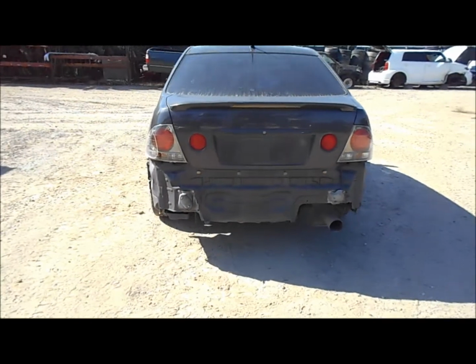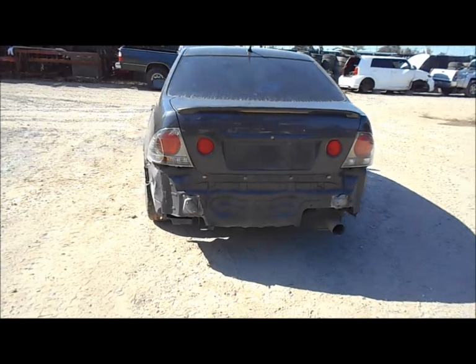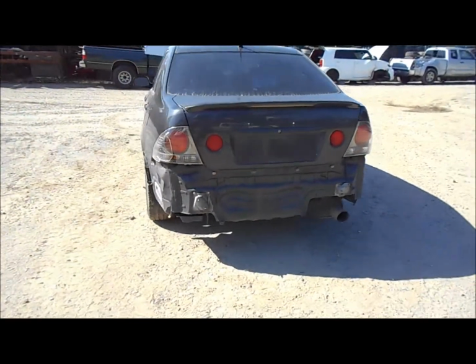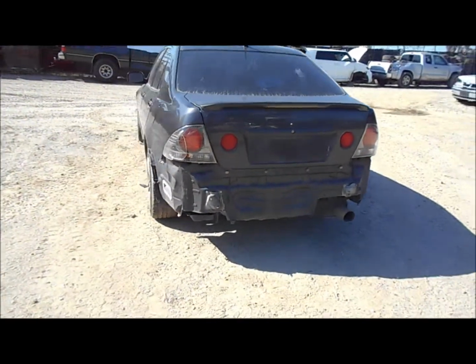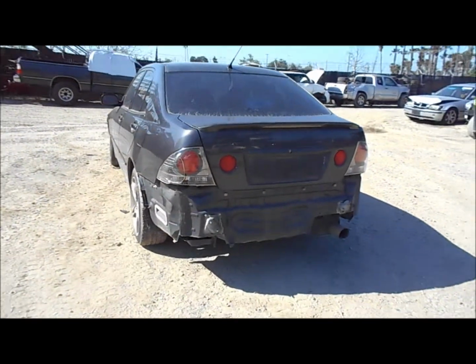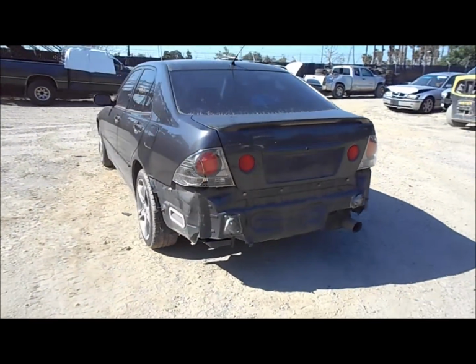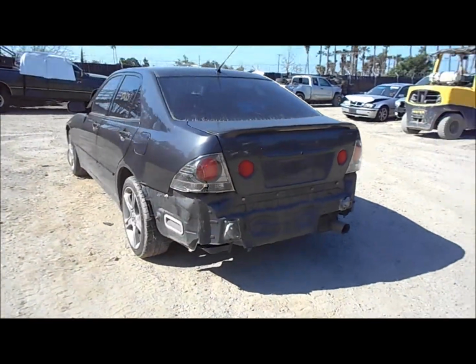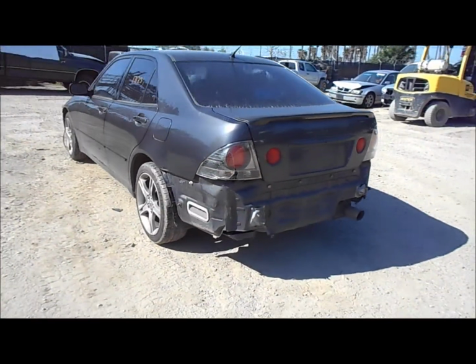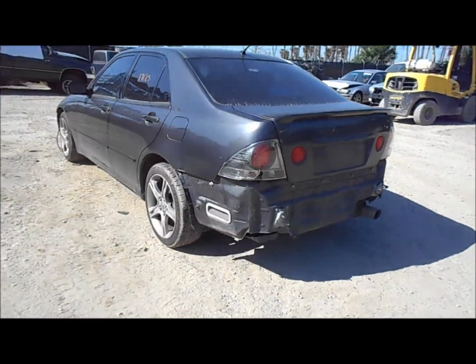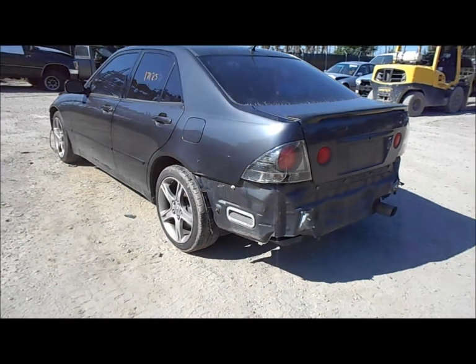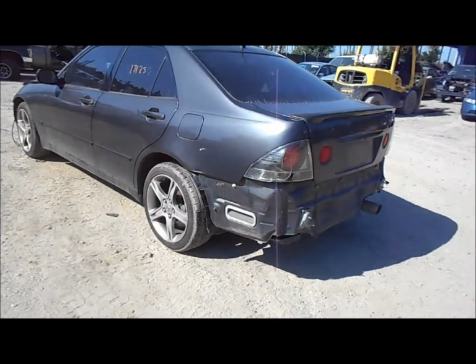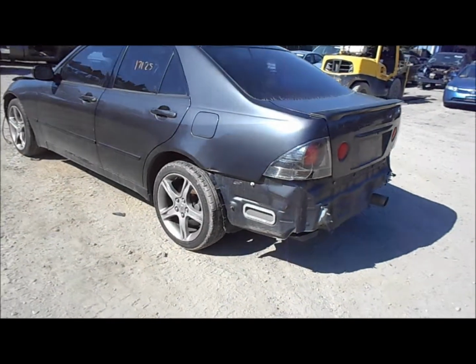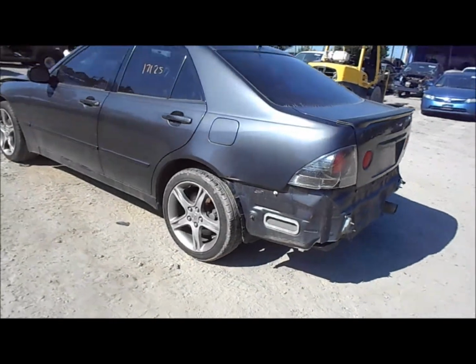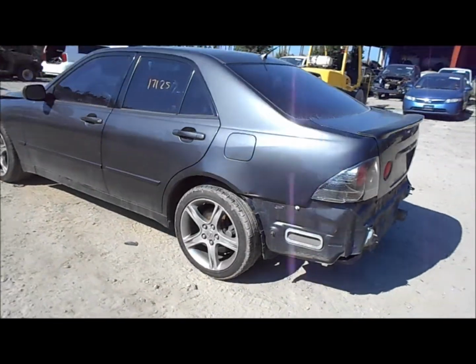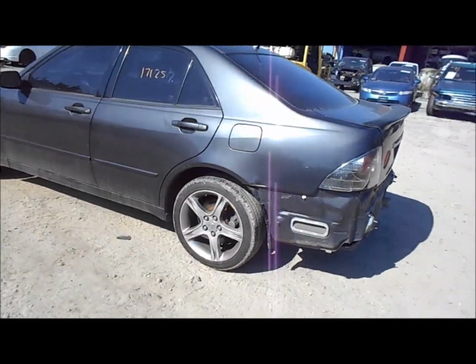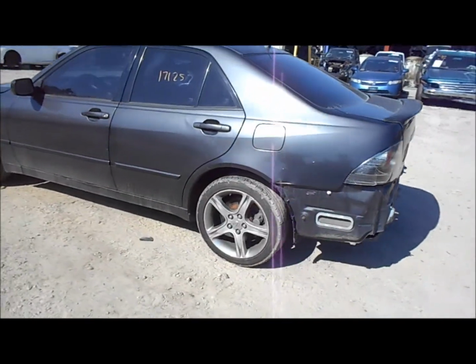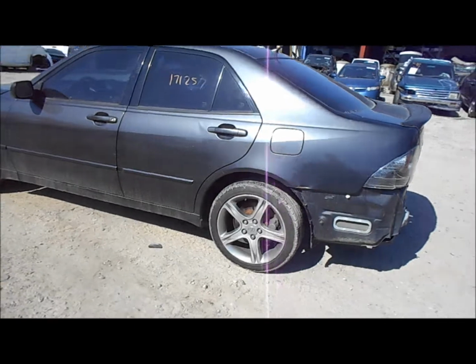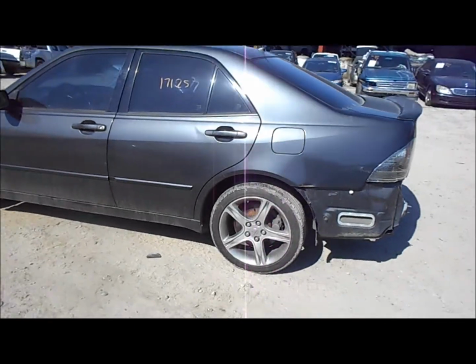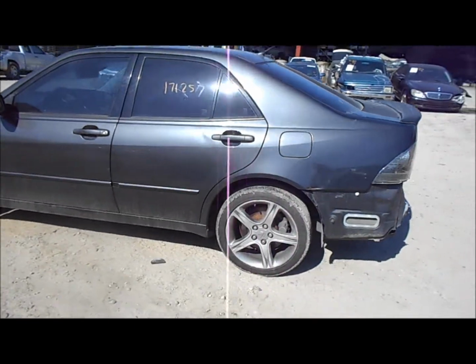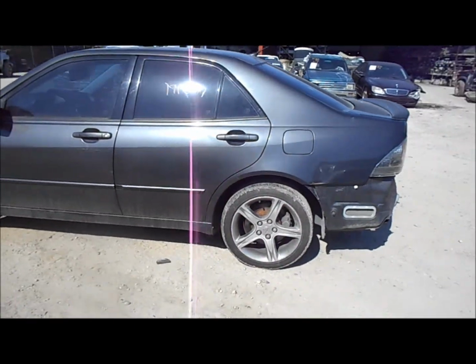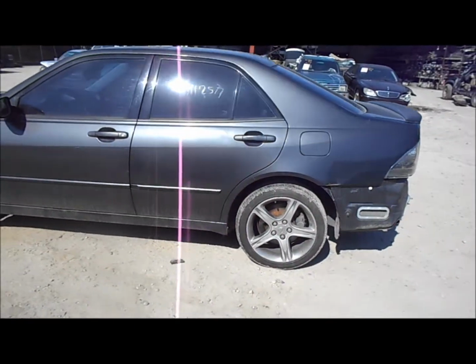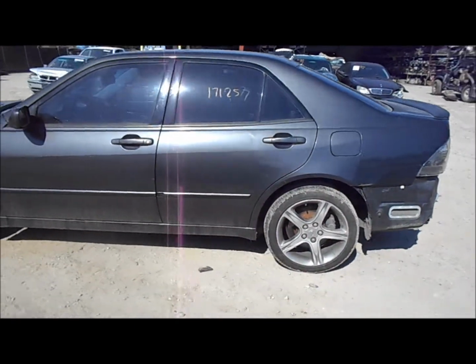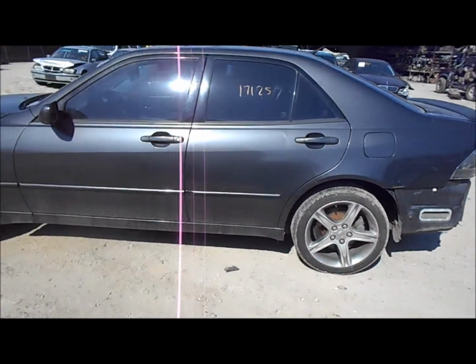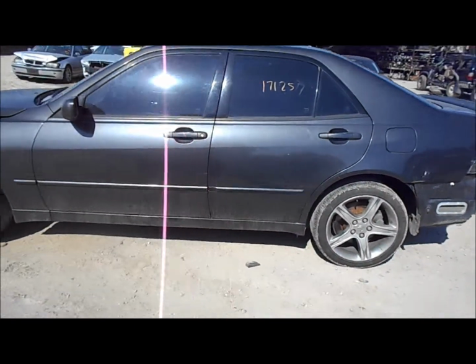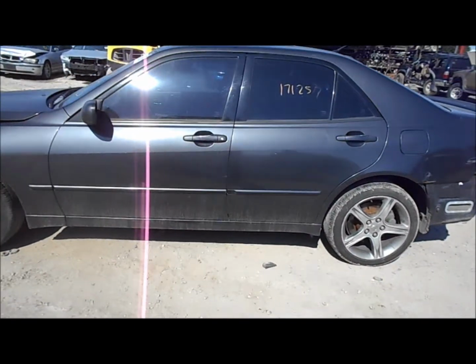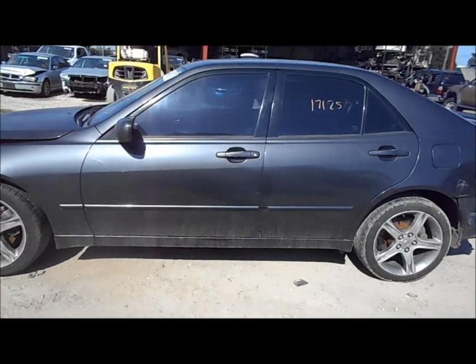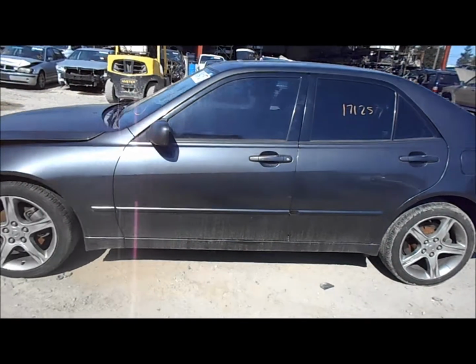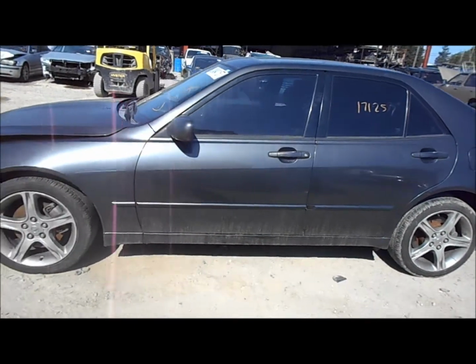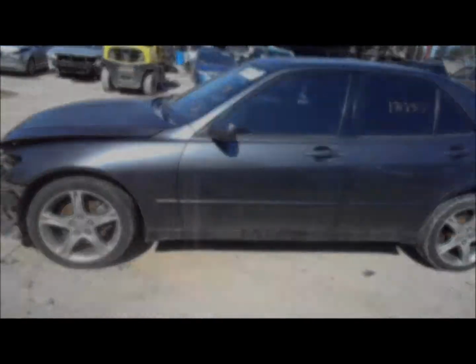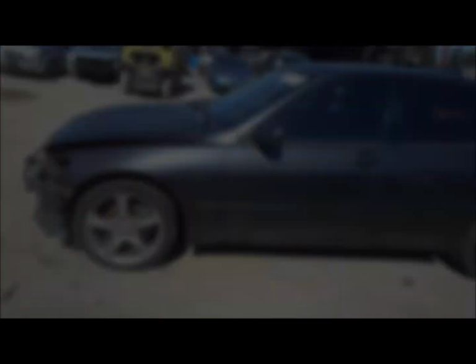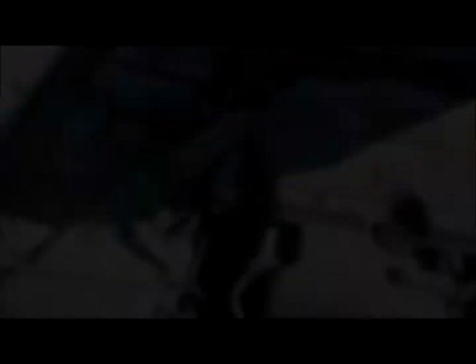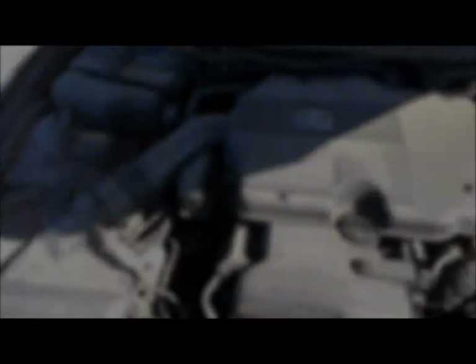The trunk lid looks good. The tail light is broken. The quarter has some damage at the part where it meets the bumper. Both doors and the fender are good on this side.